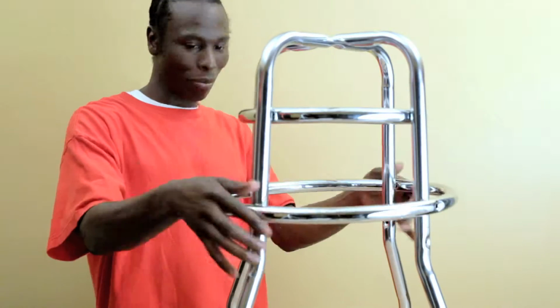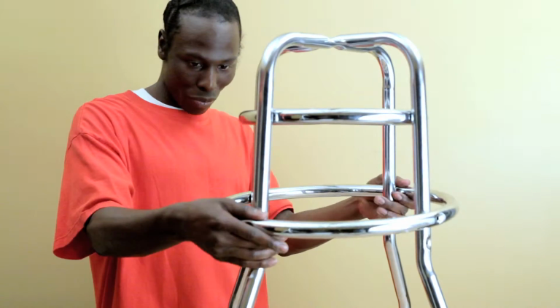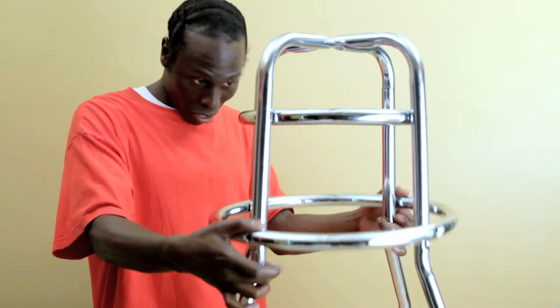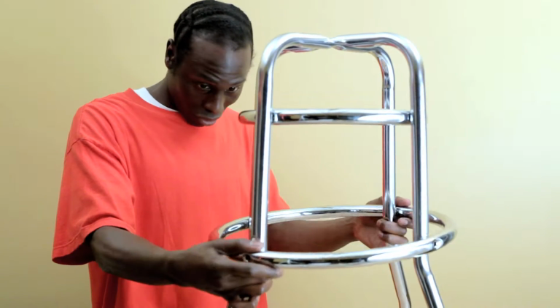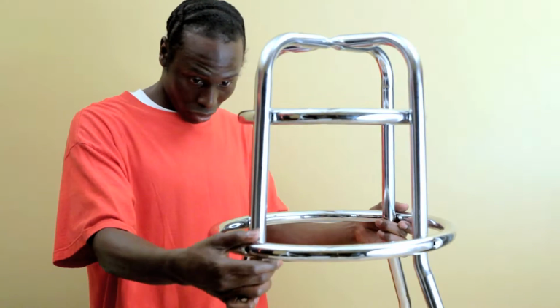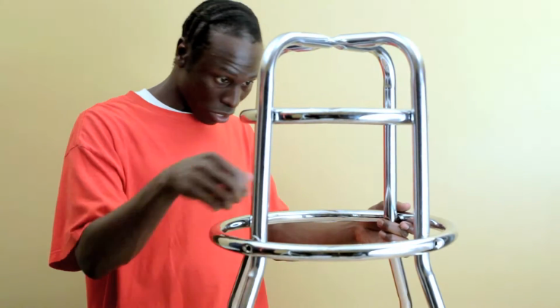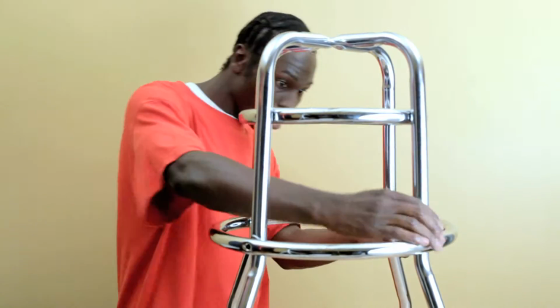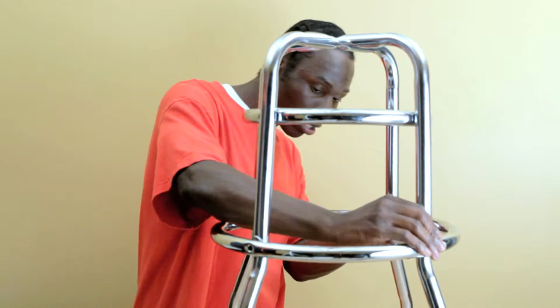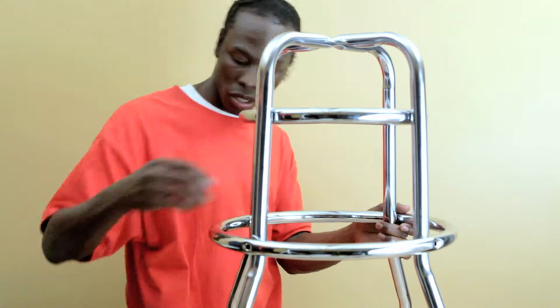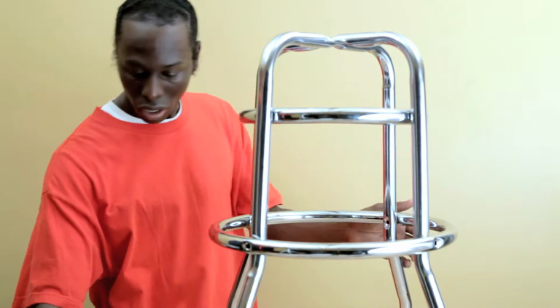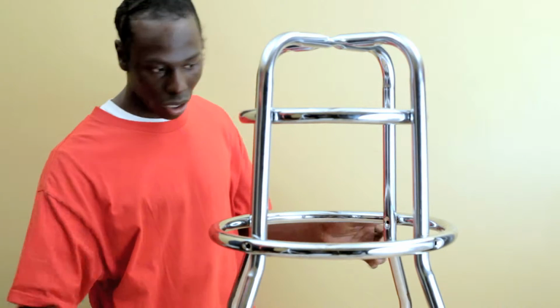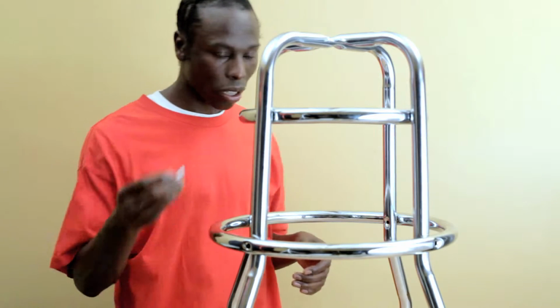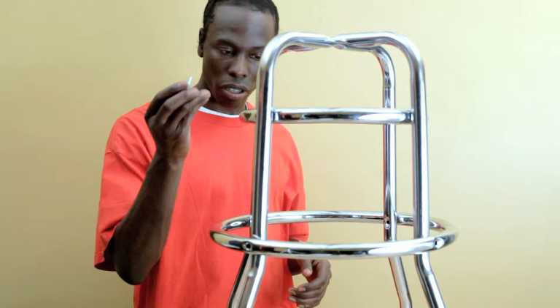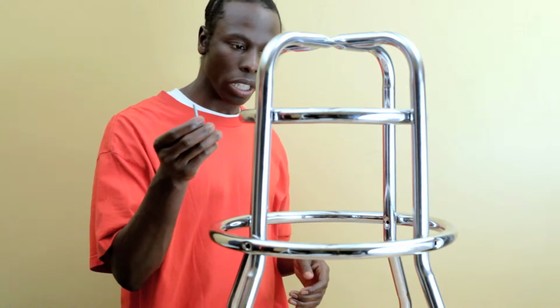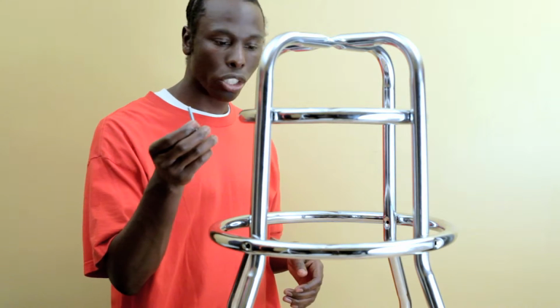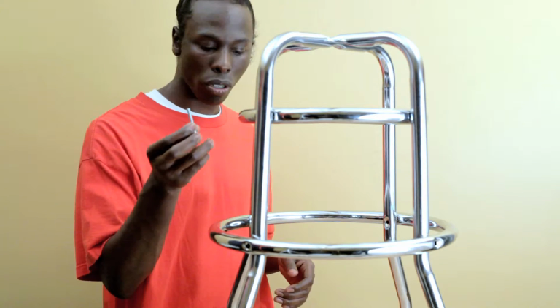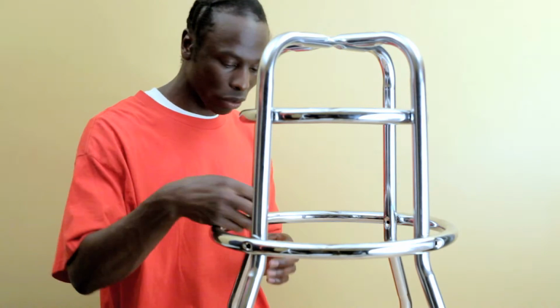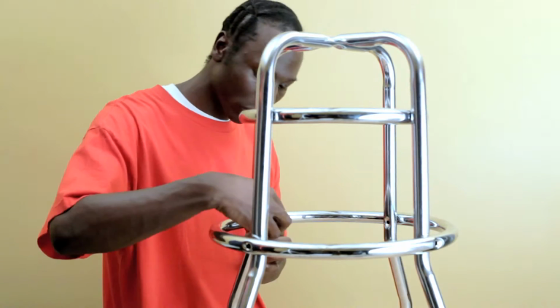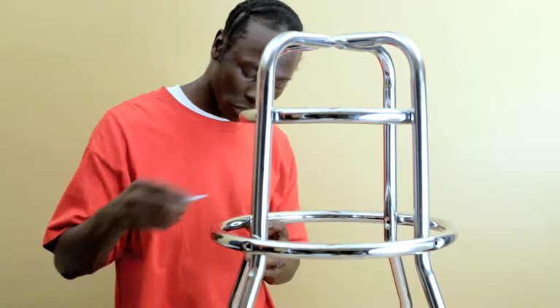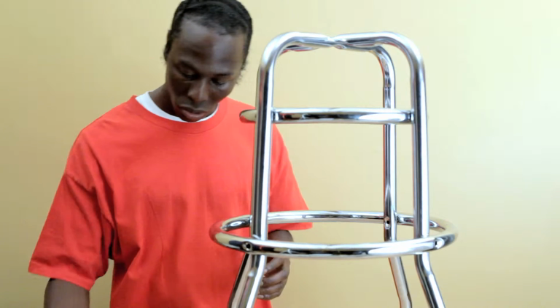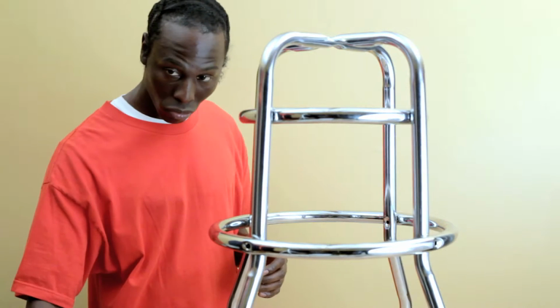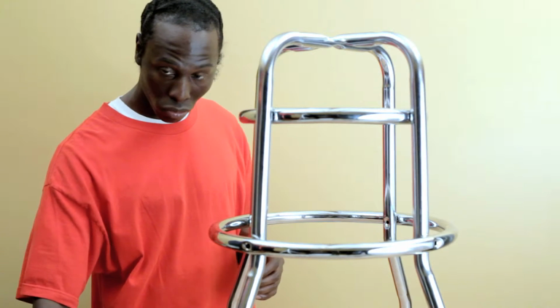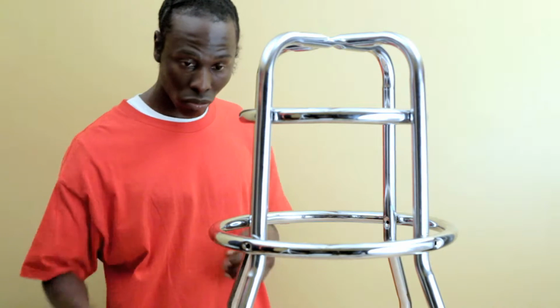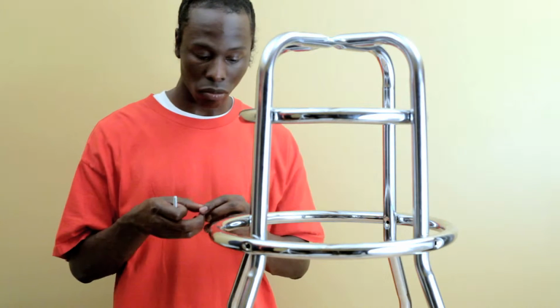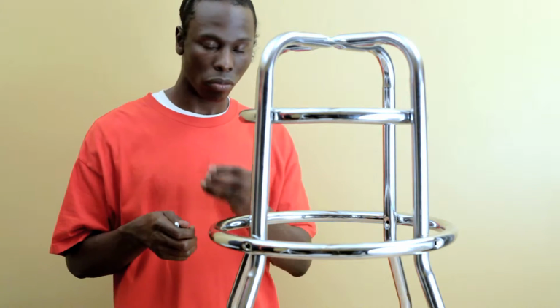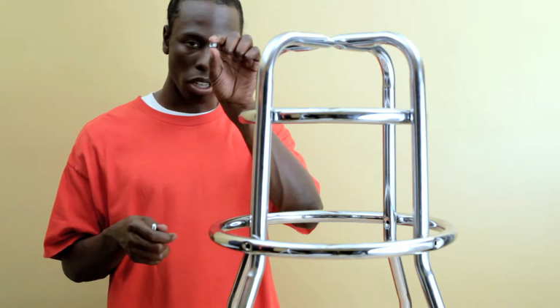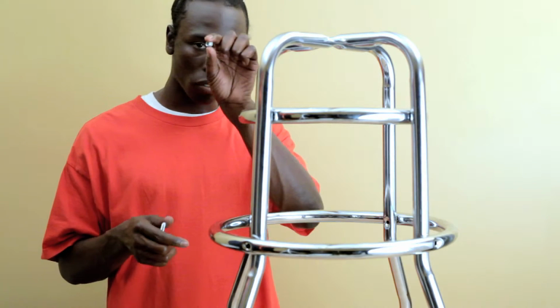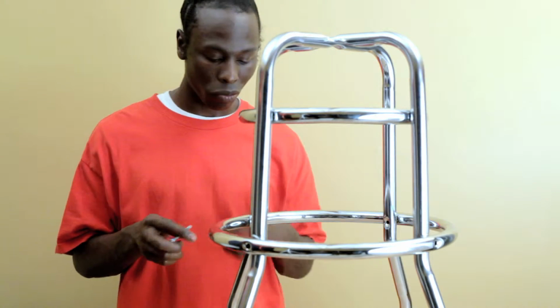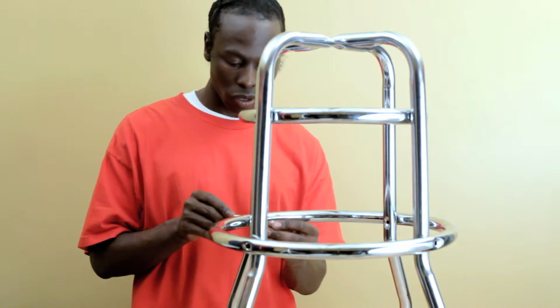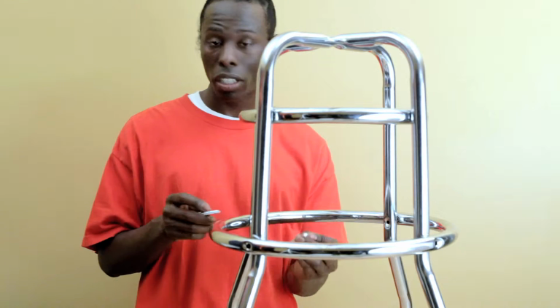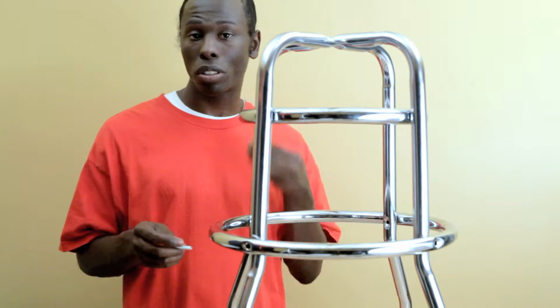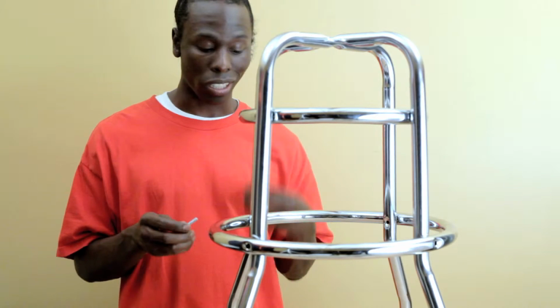Put on your big ring. Take your inch and three quarter bolt. Take your lock nut — the lock nut goes on the inside.